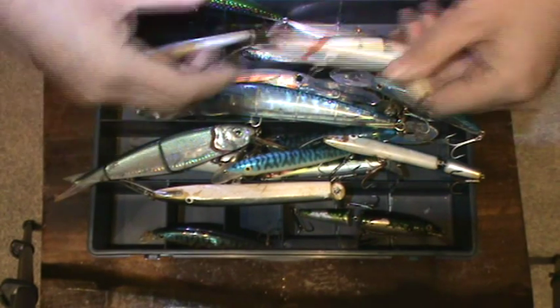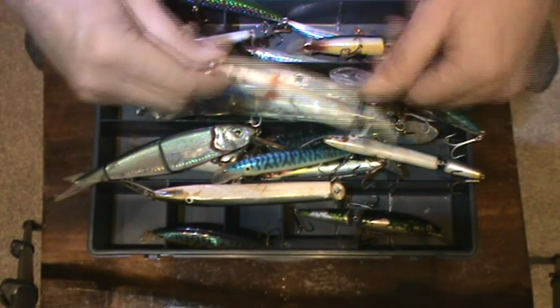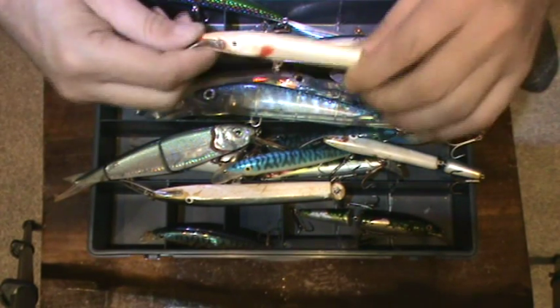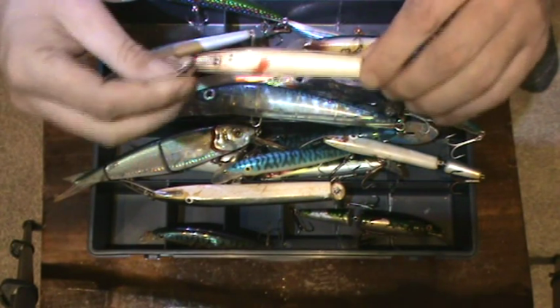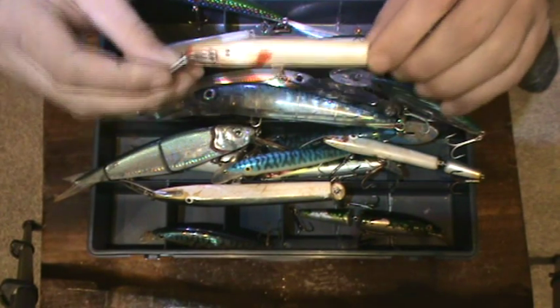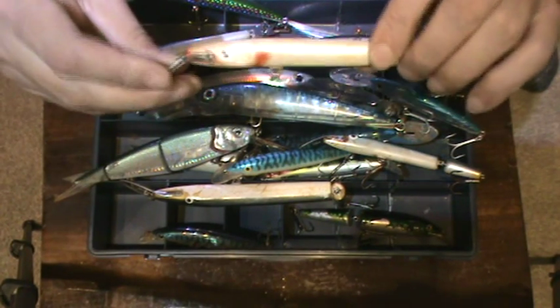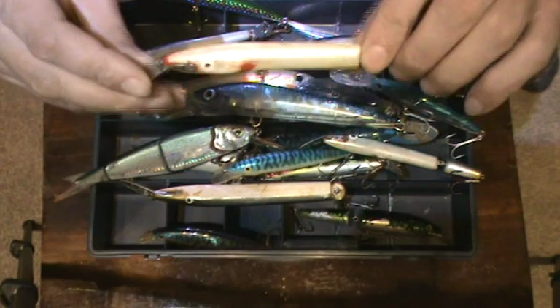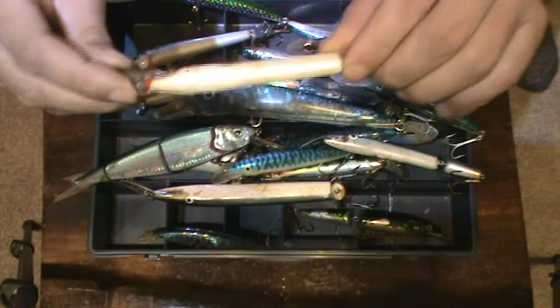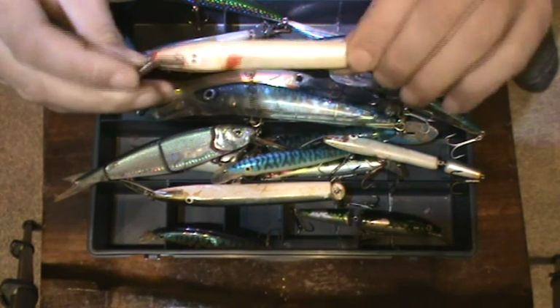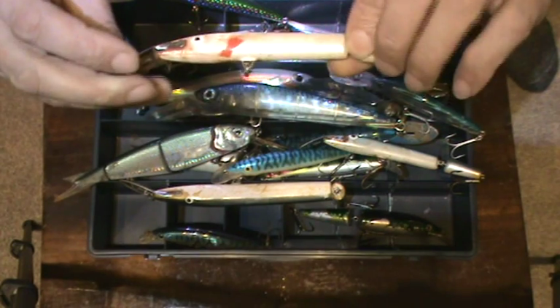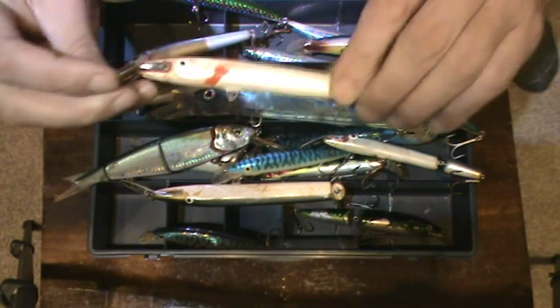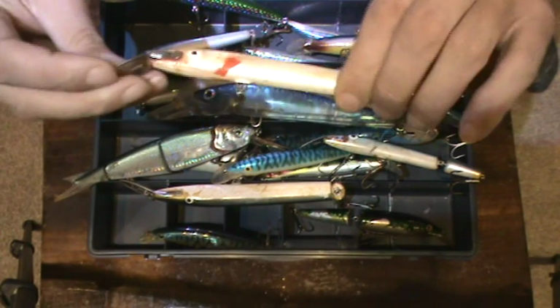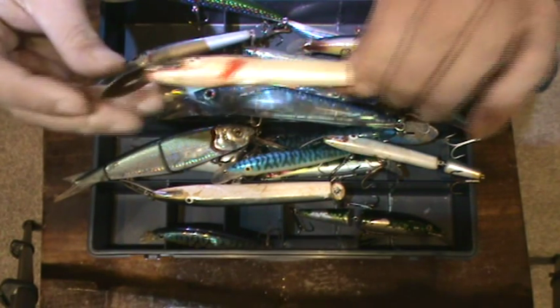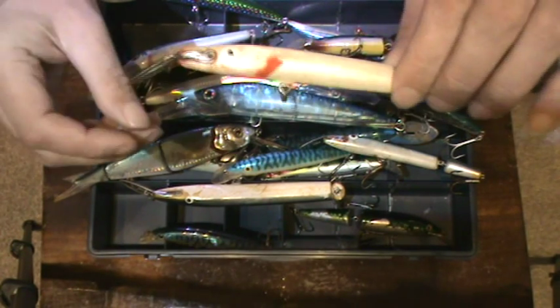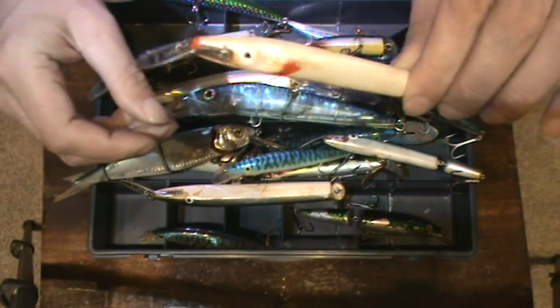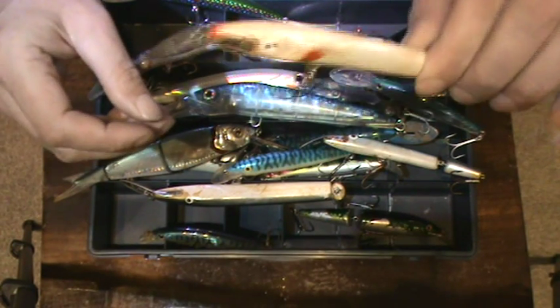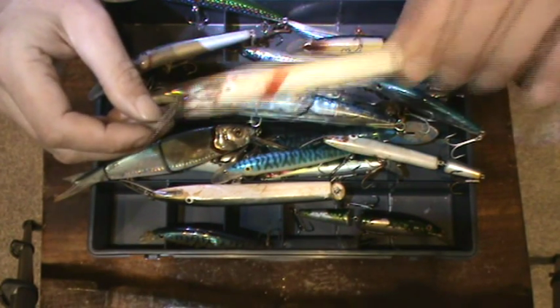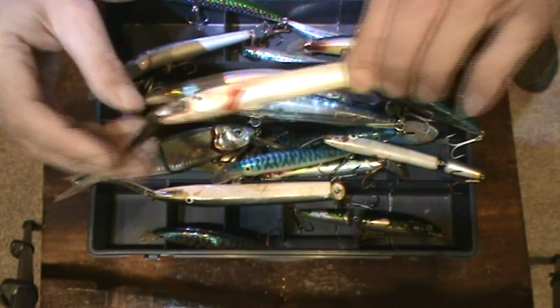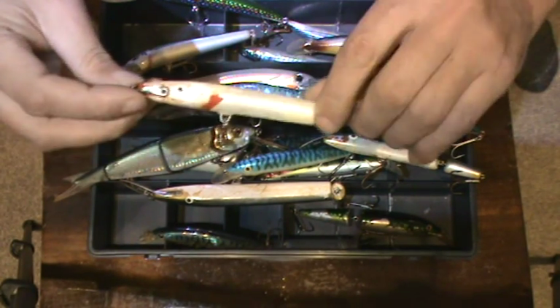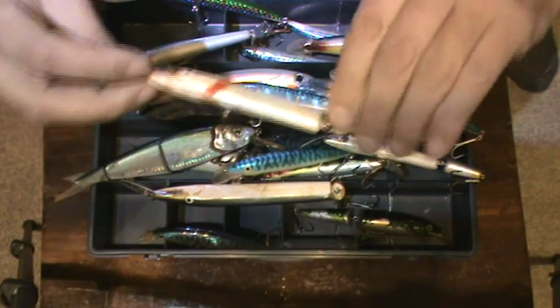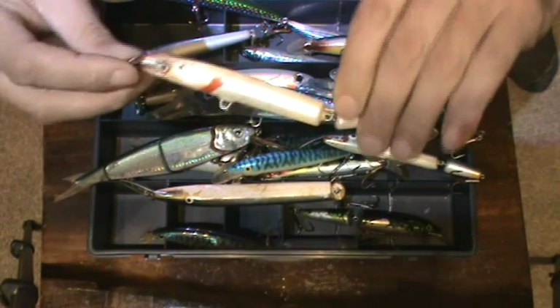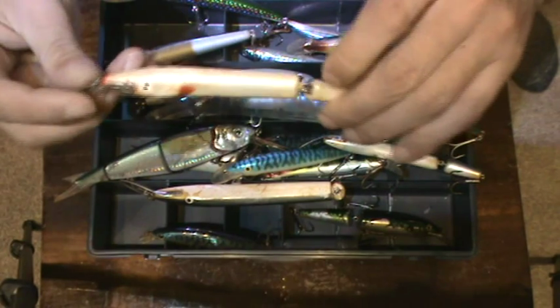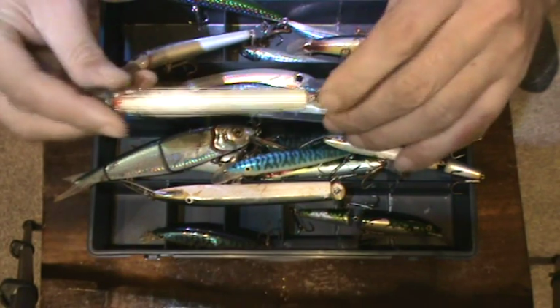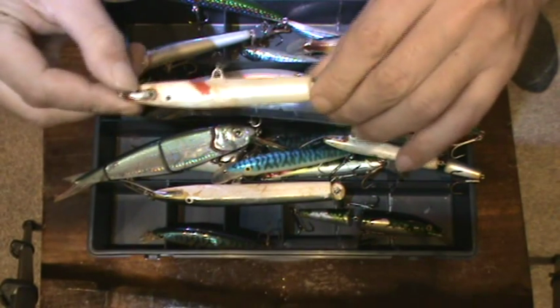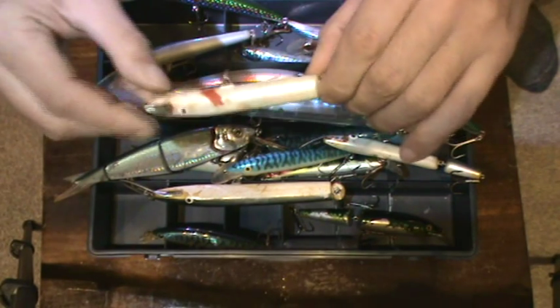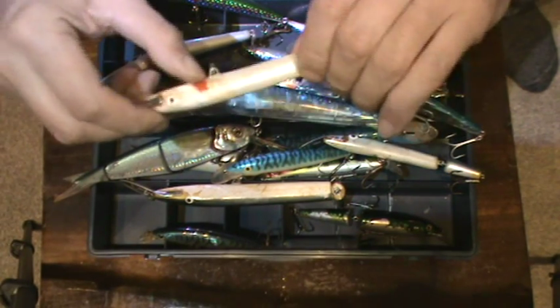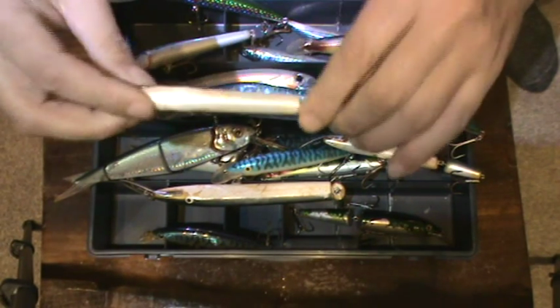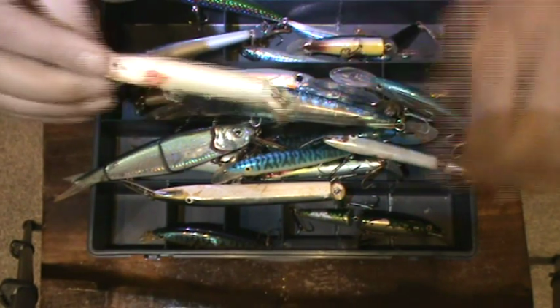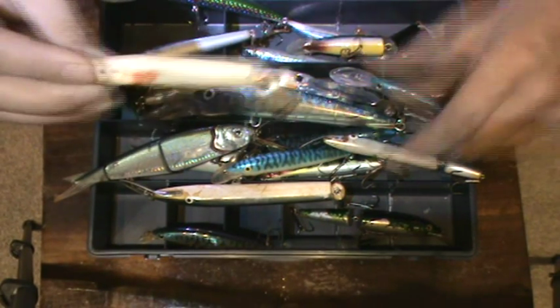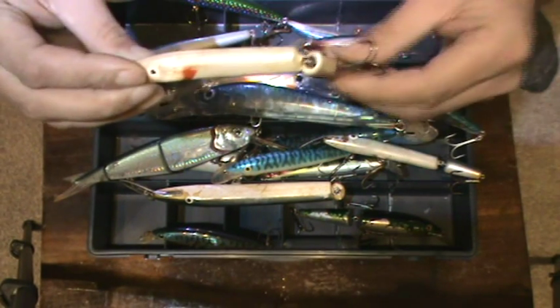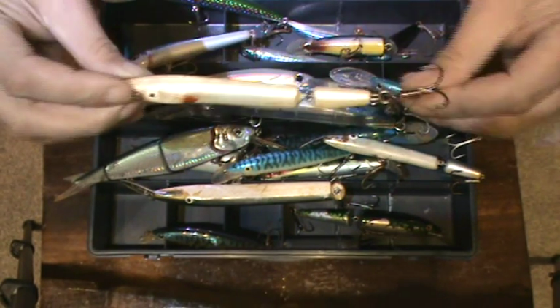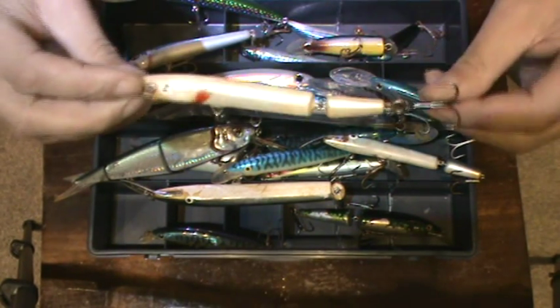This one's again a sand eel, which originally had a red head but it never actually caught anything apart from coal fish with the red head. So I stripped off the head, left a little bit of gill there, and now it catches quite well with the bass.